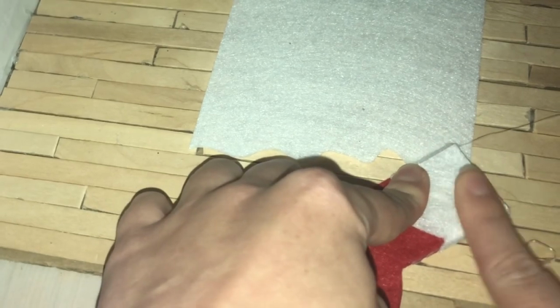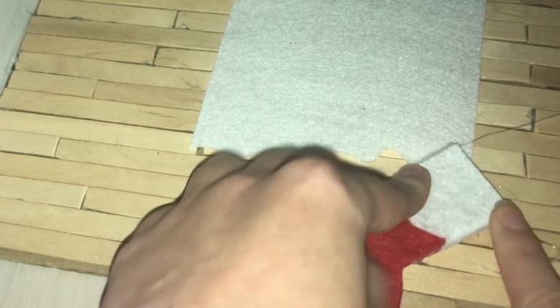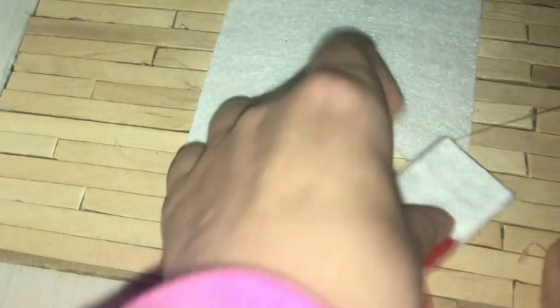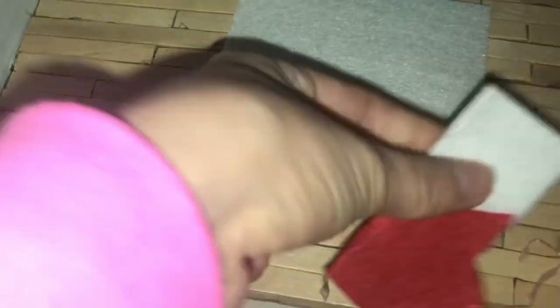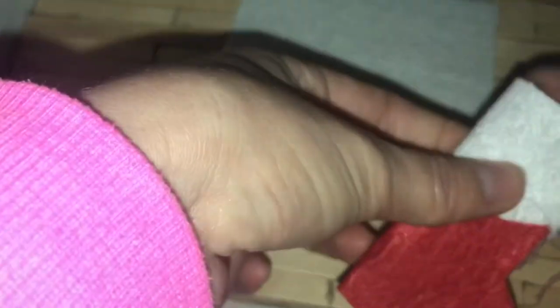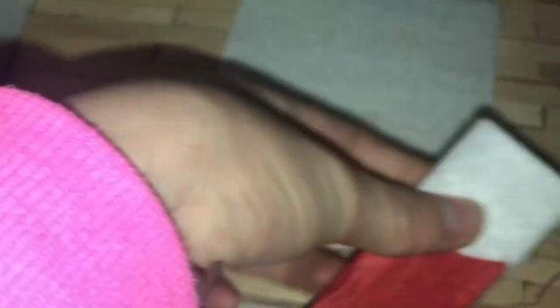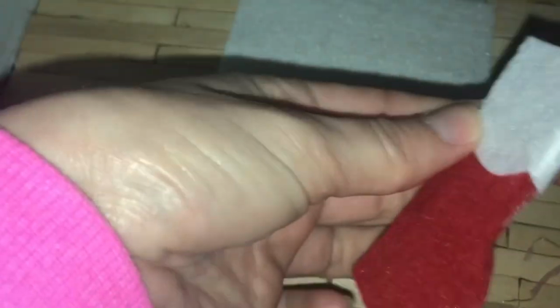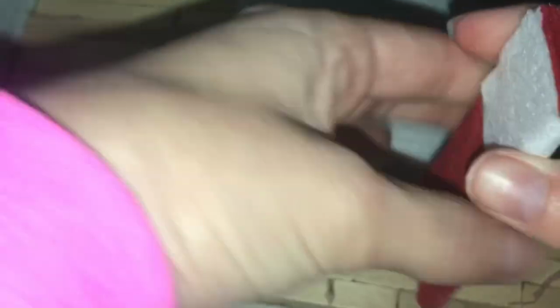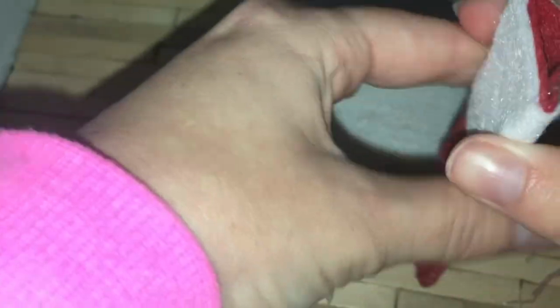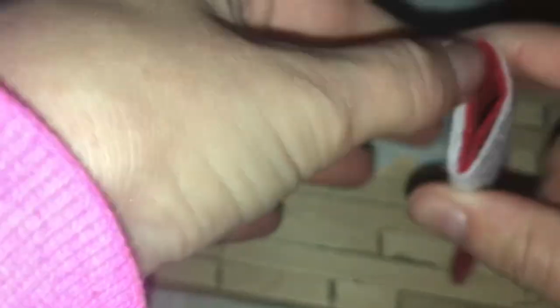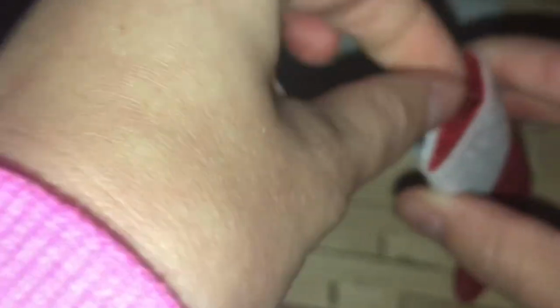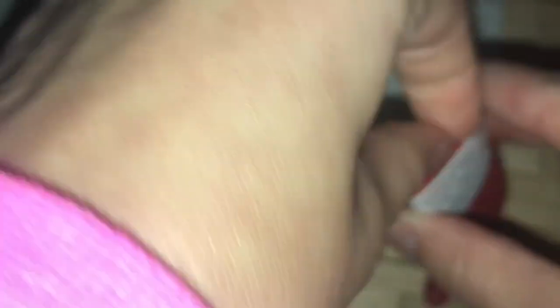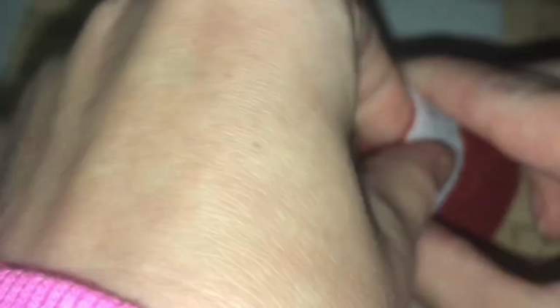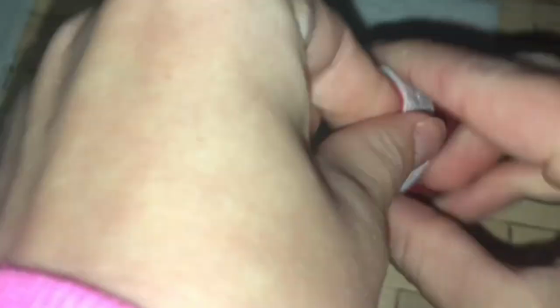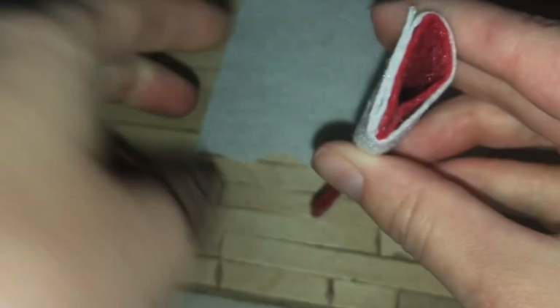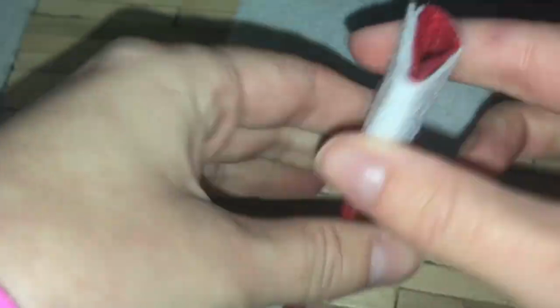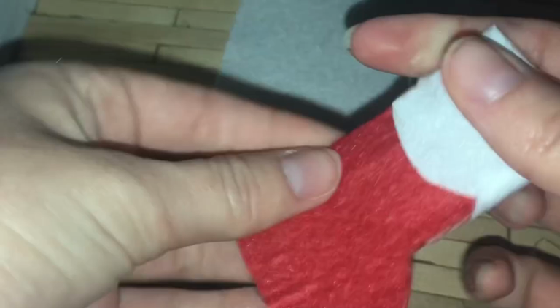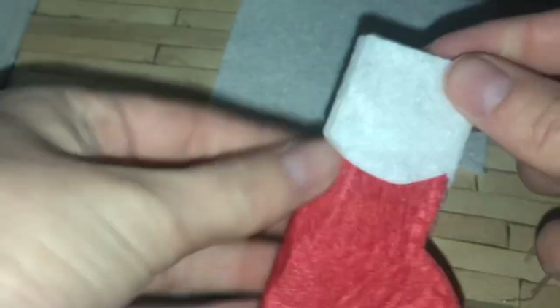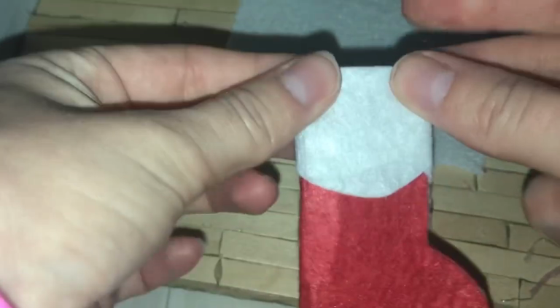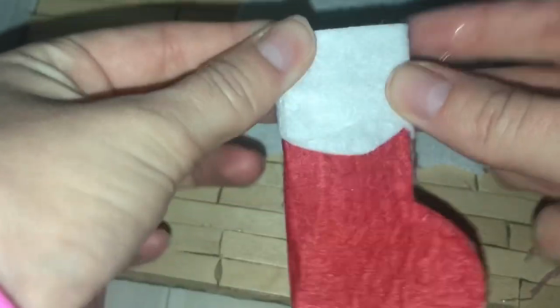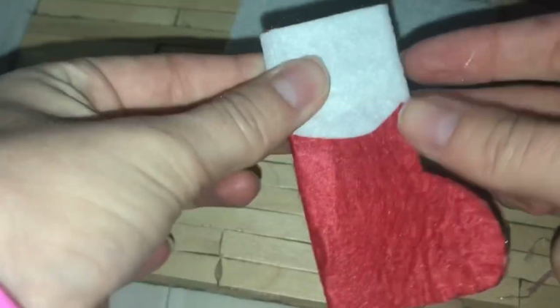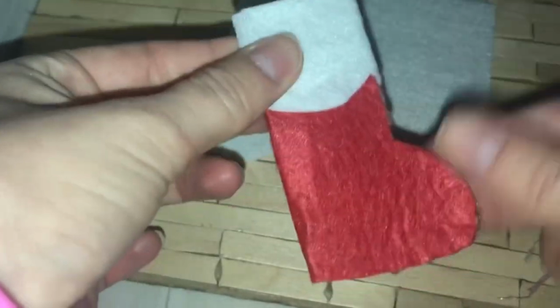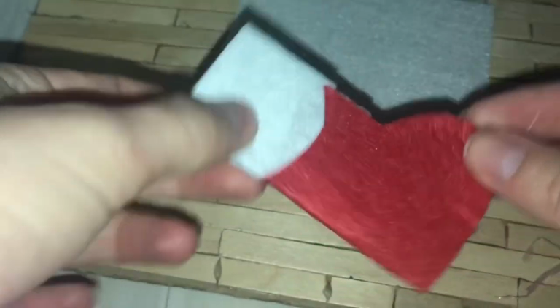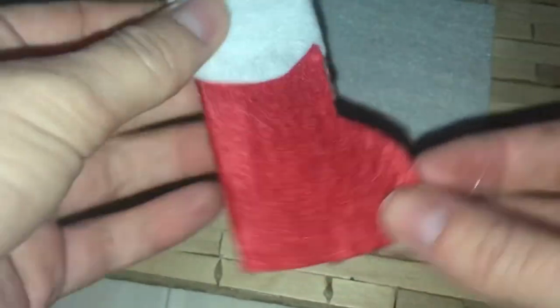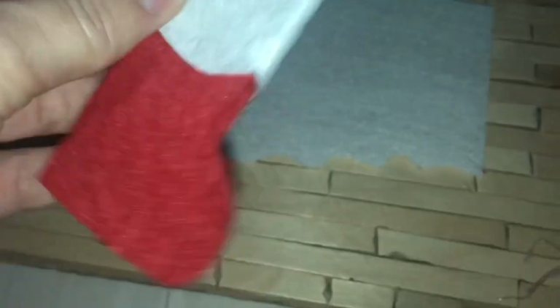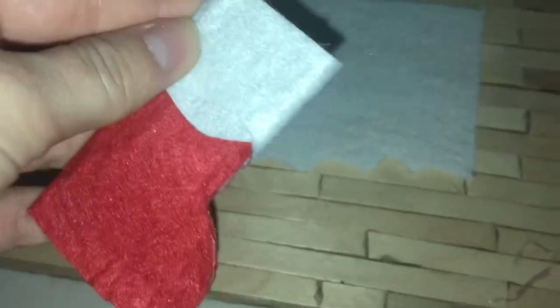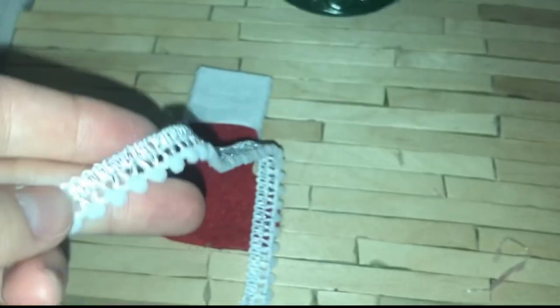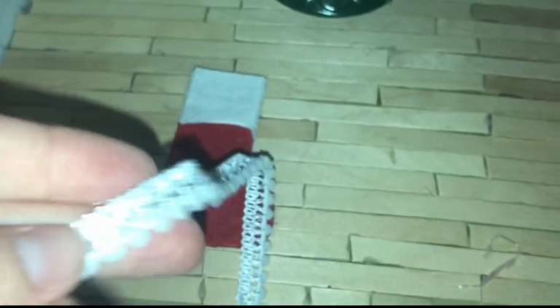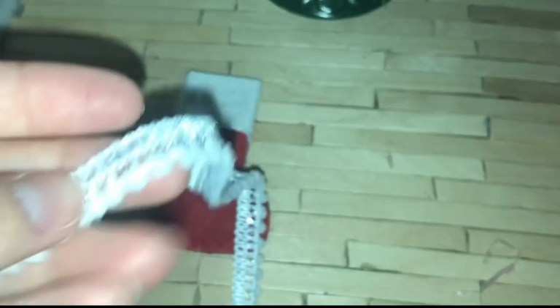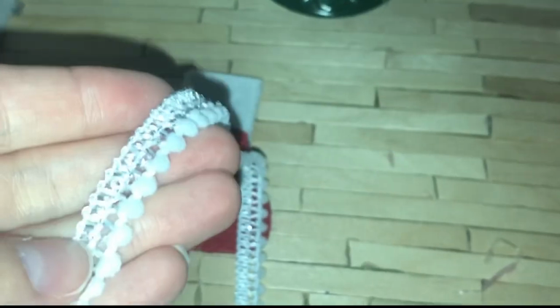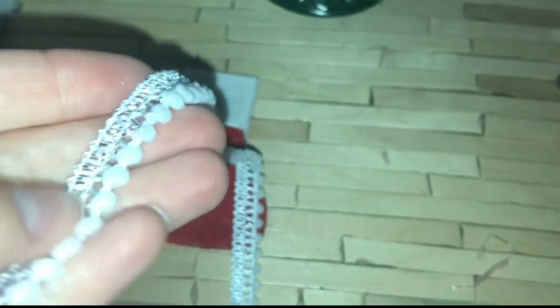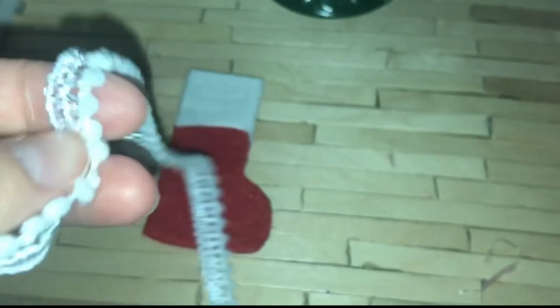You just want to make sure that you glue it down securely, and then it will look something like this. As you can see, it does really open so that you can put little miniatures inside.